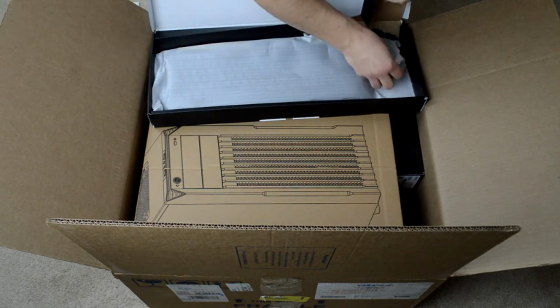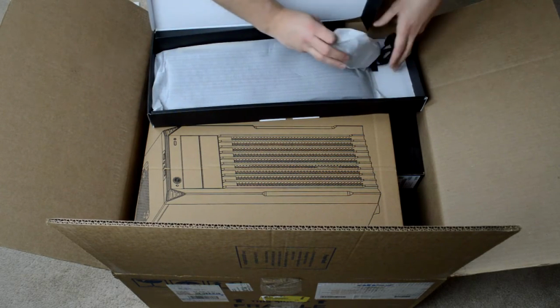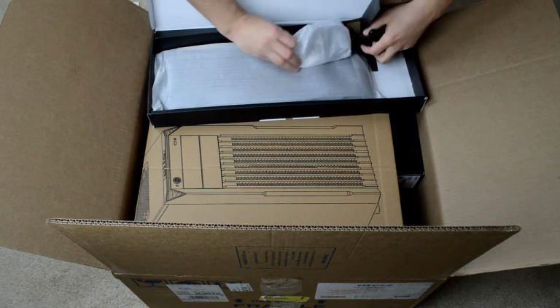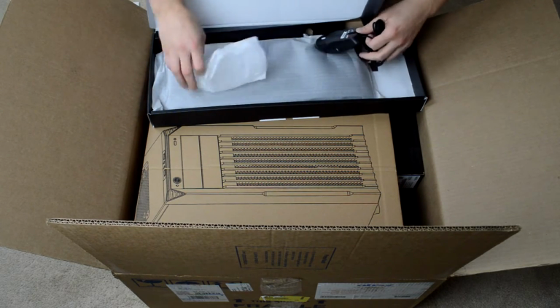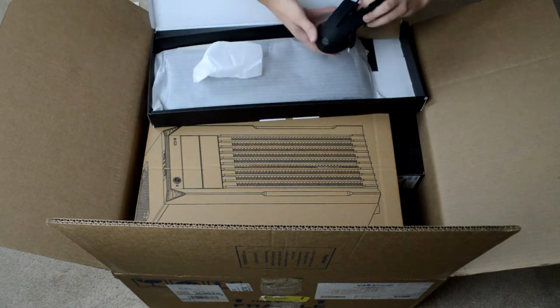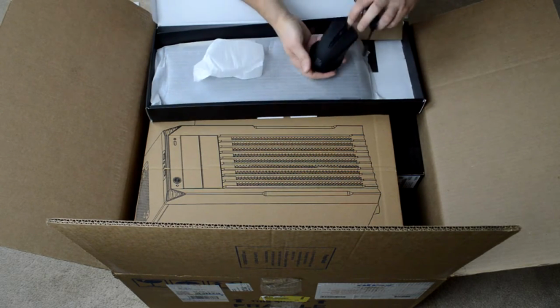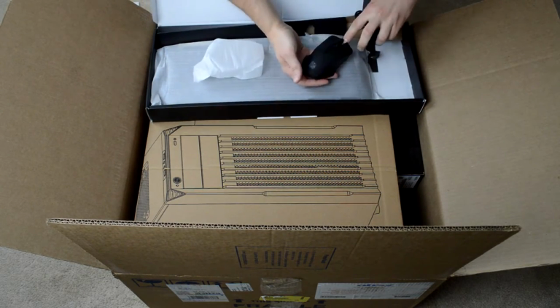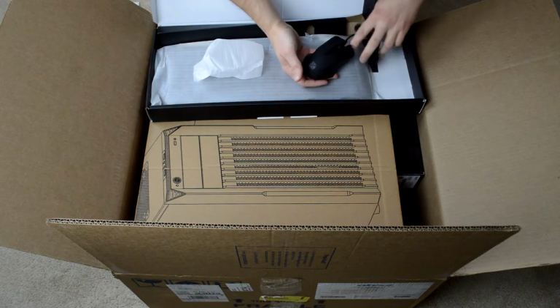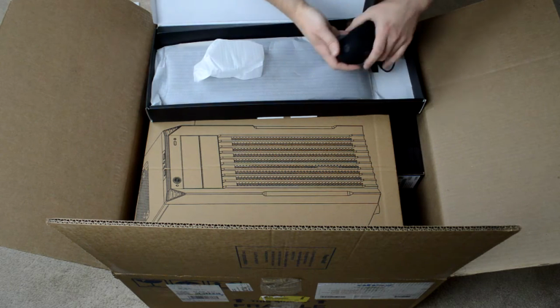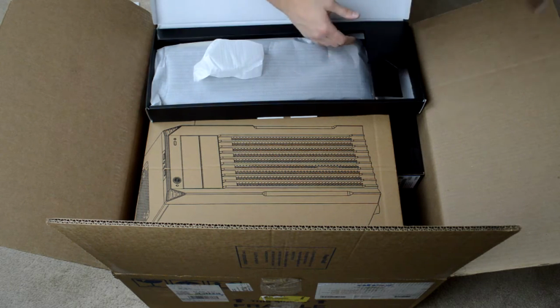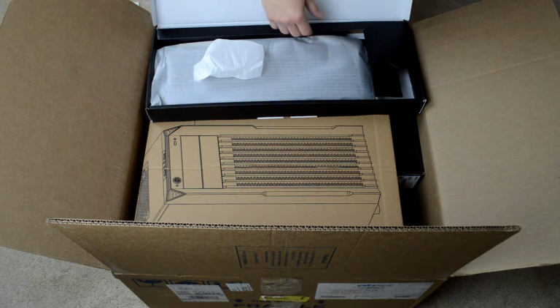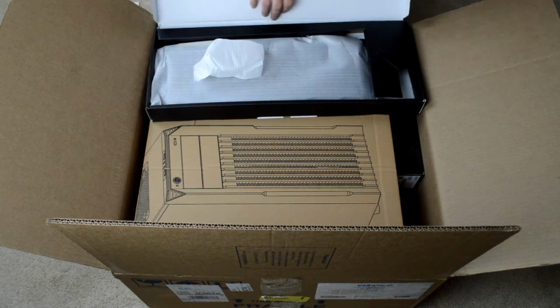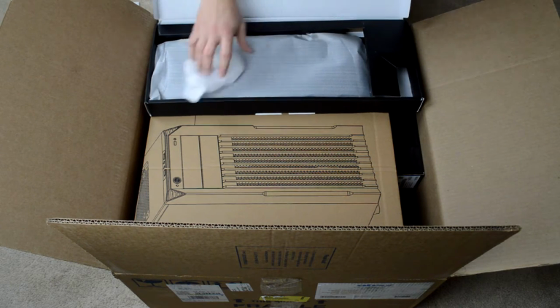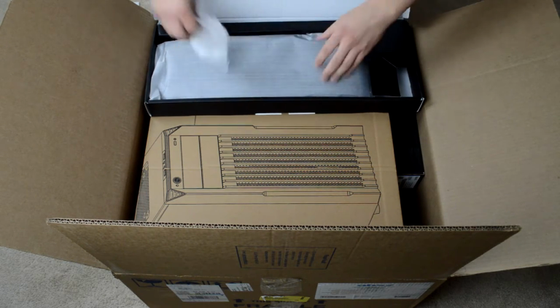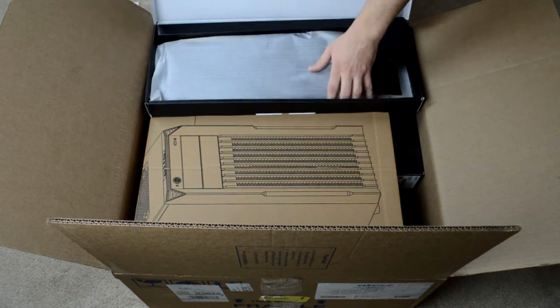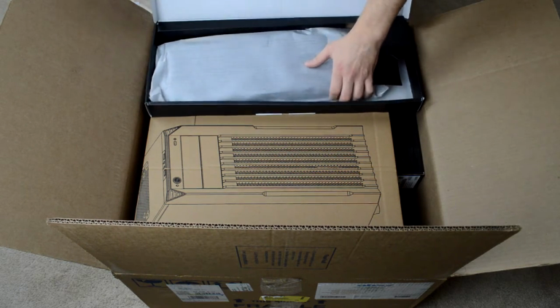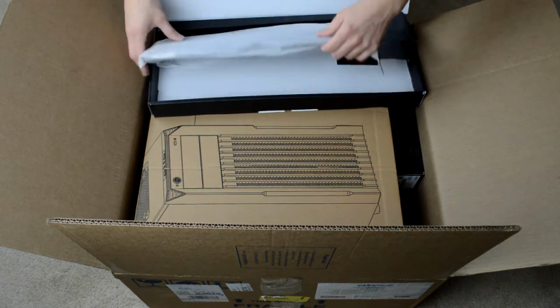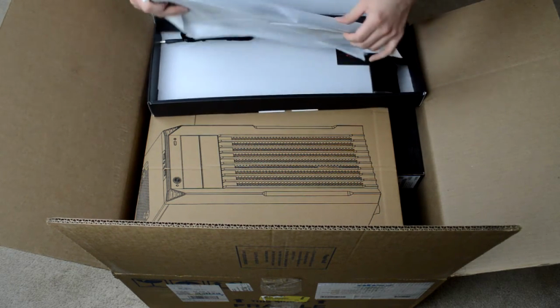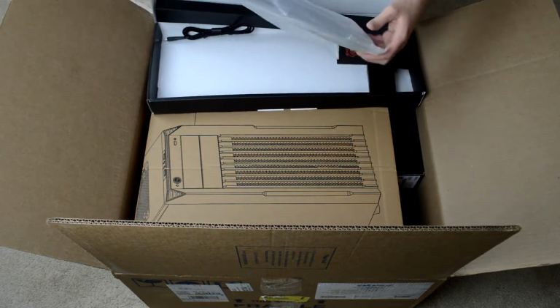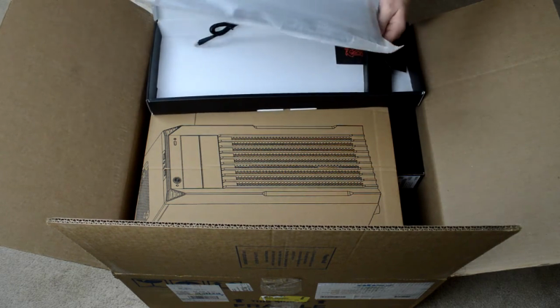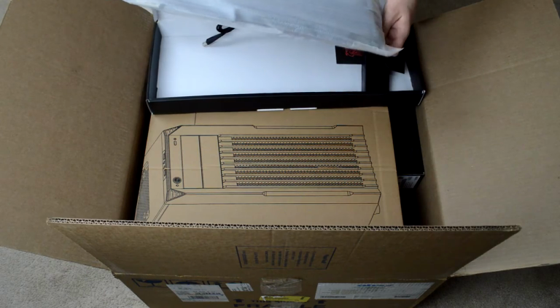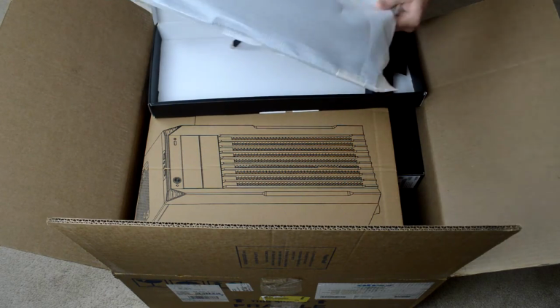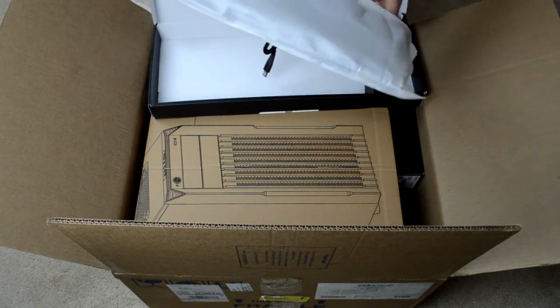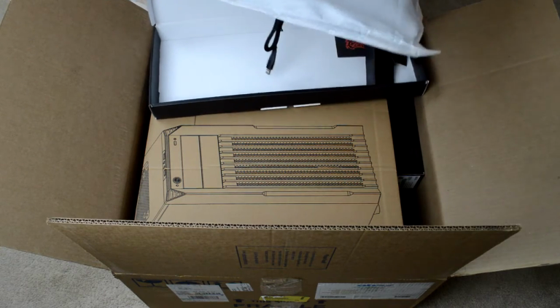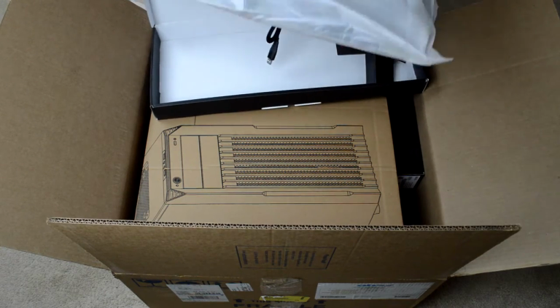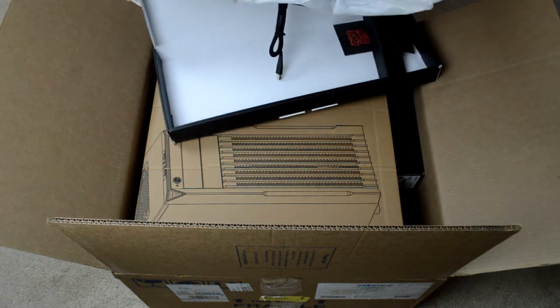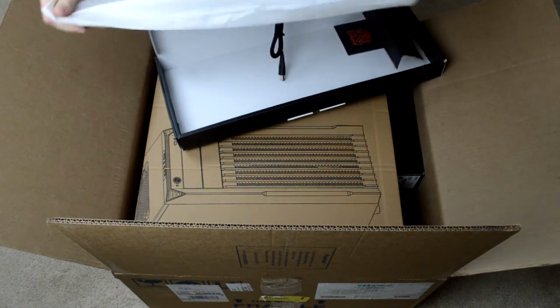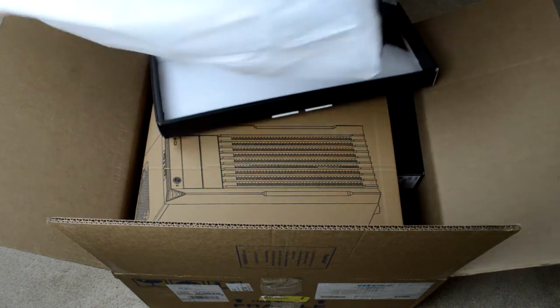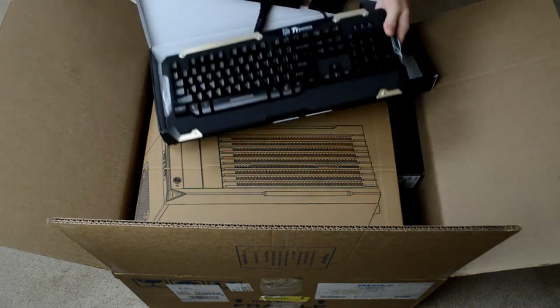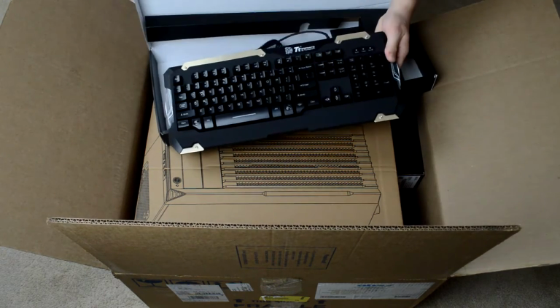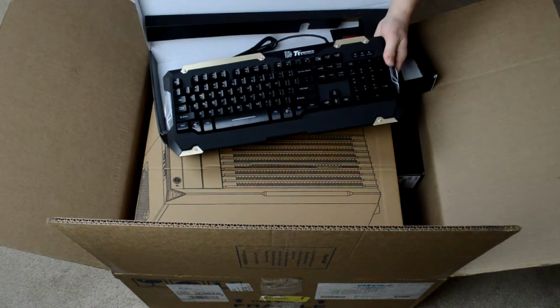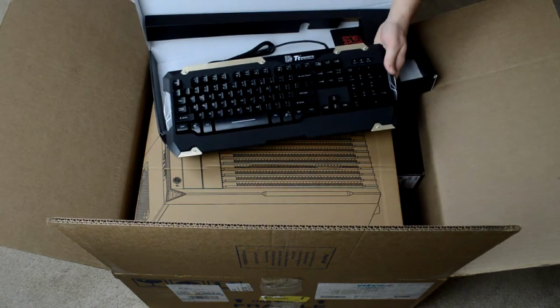Got the mouse in there, and the keyboard.